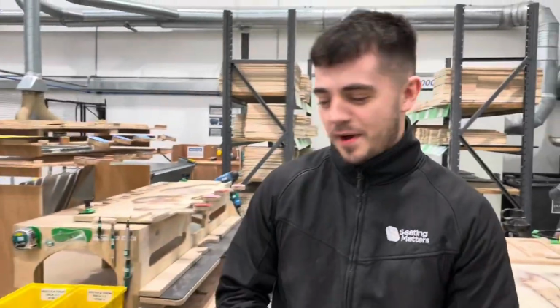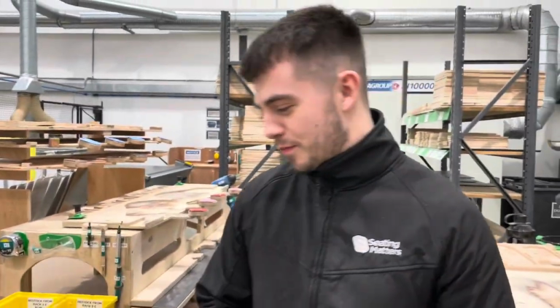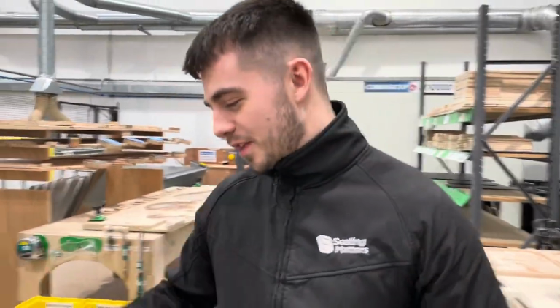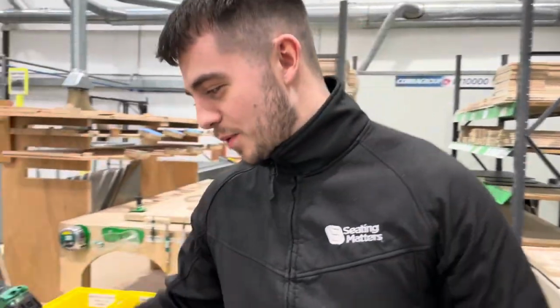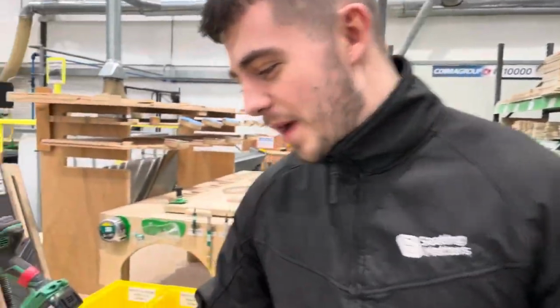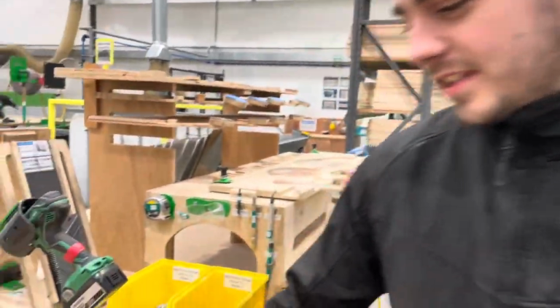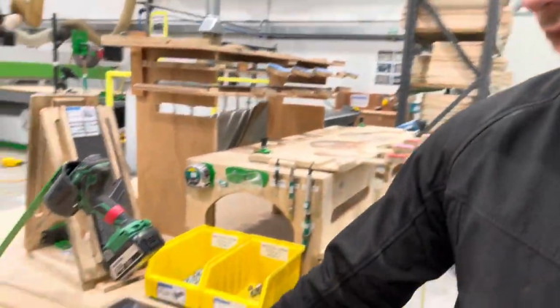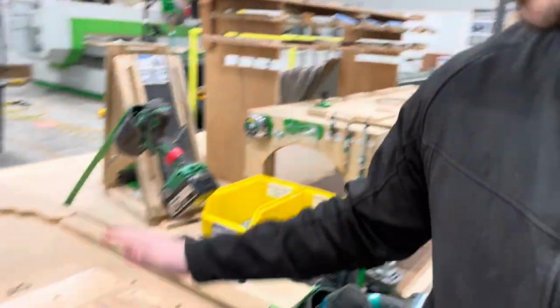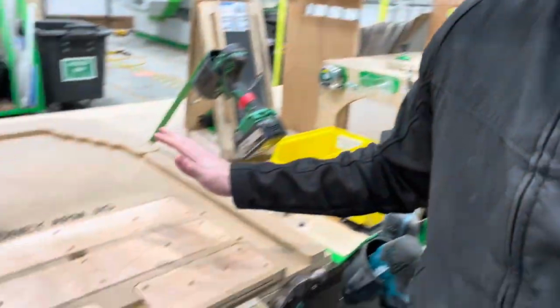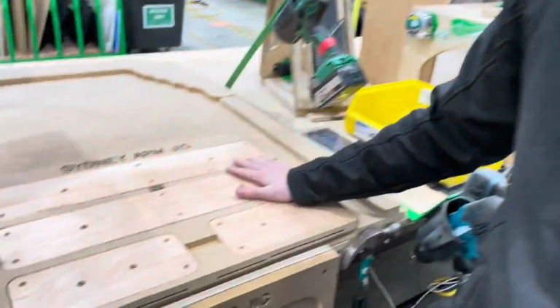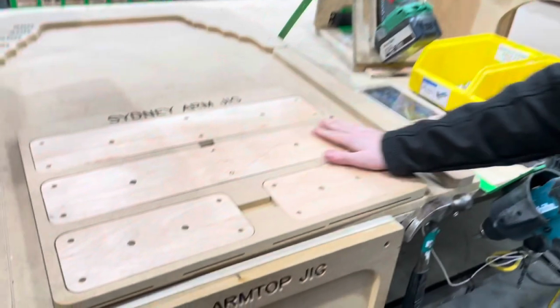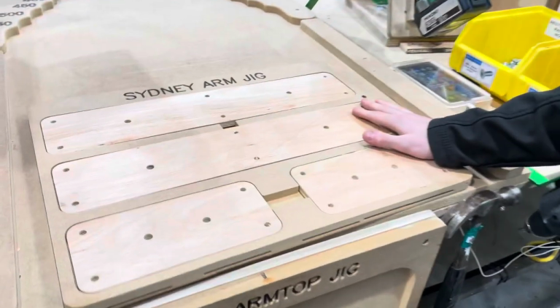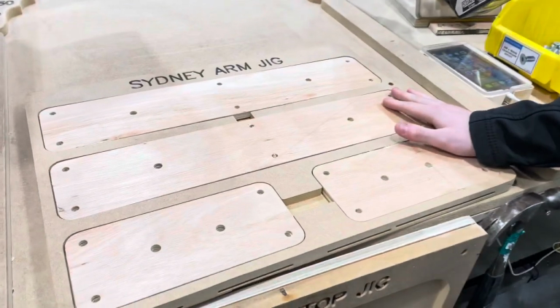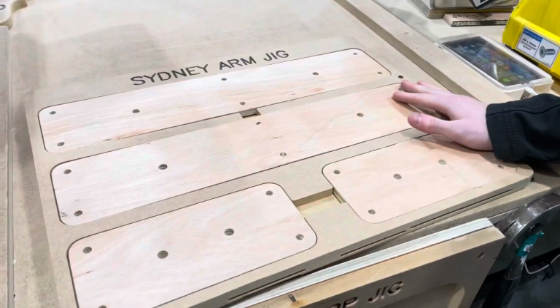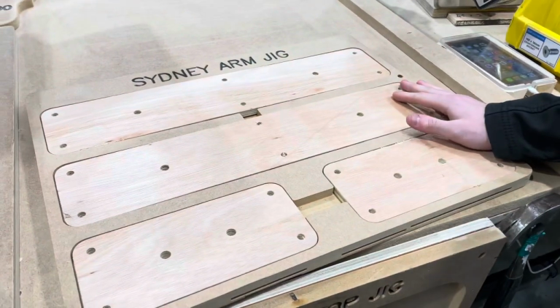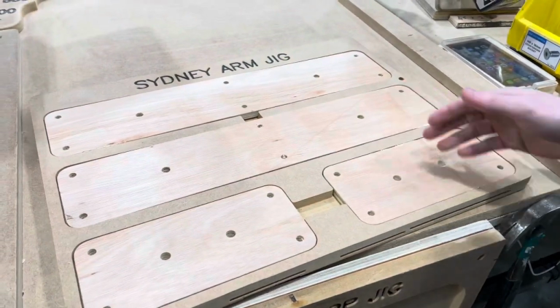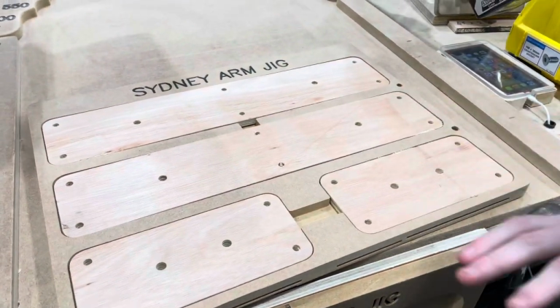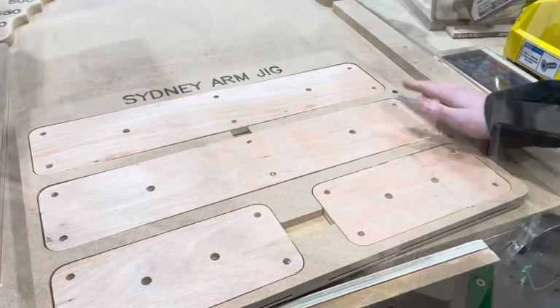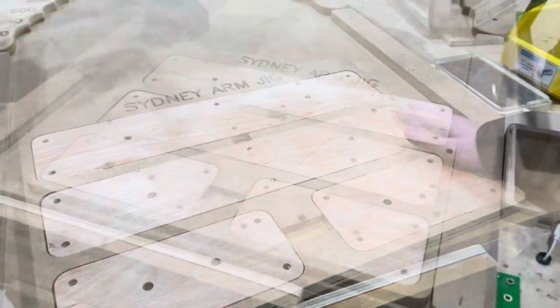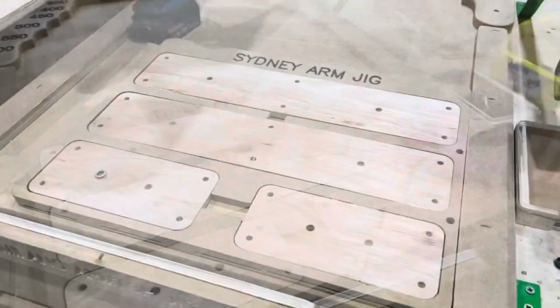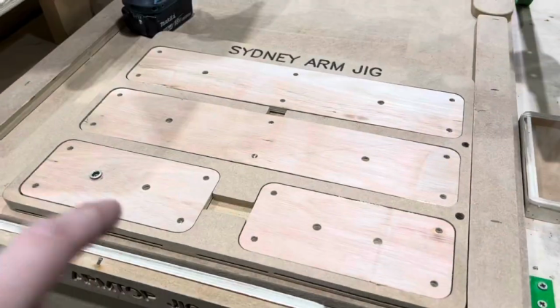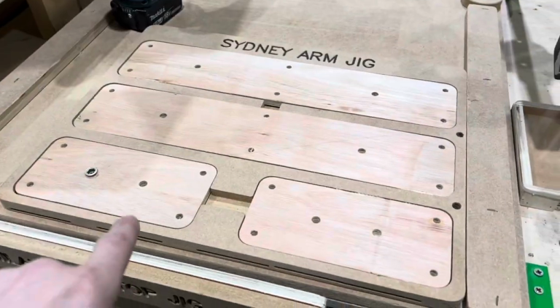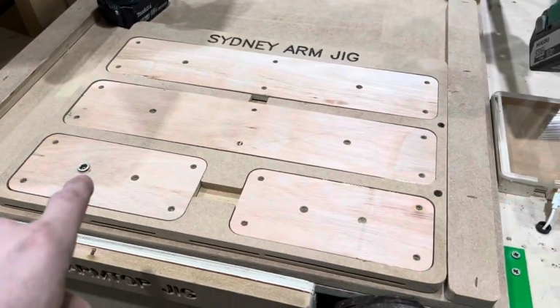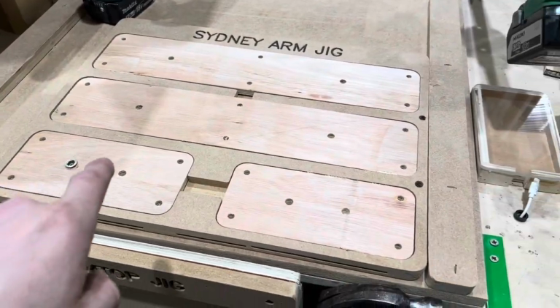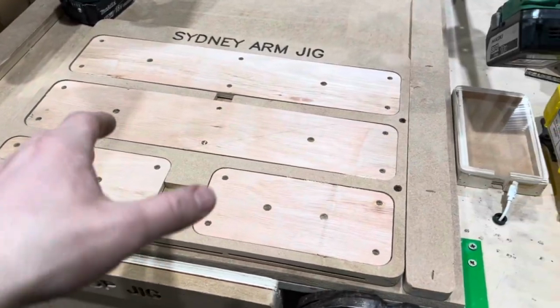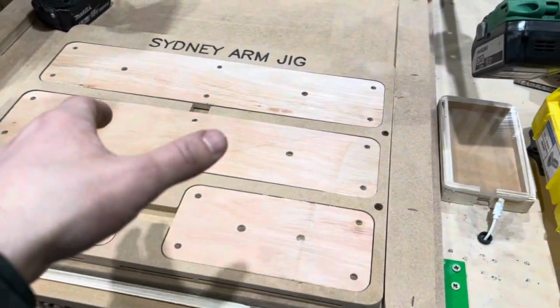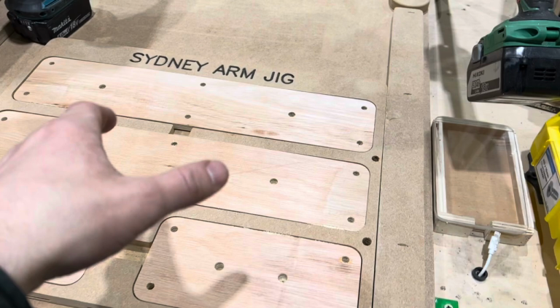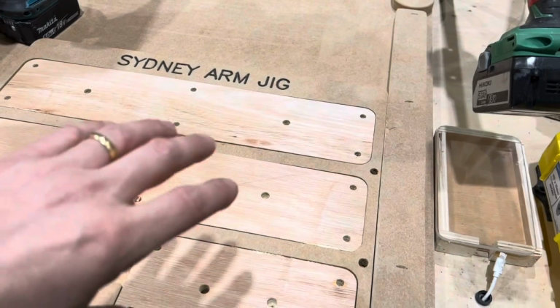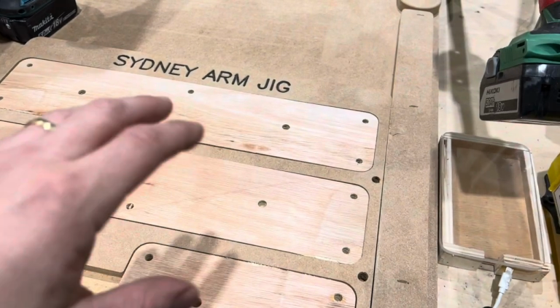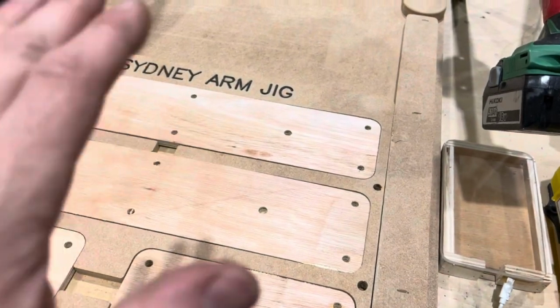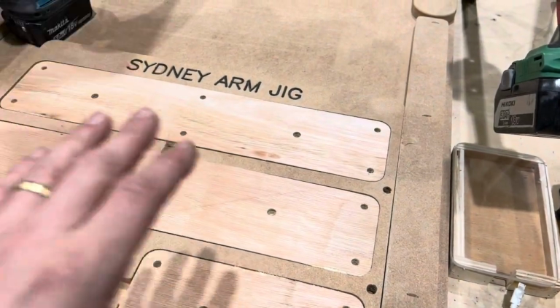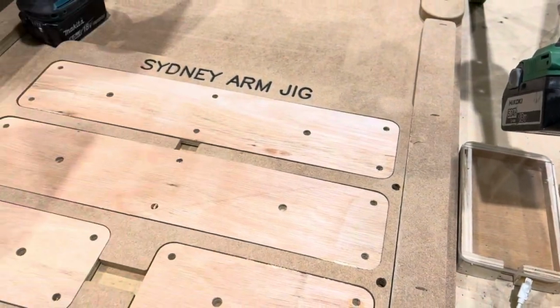Ben's favourite improvement is actually one of Paddy's. Paddy used the CNC to make himself a jig for the Sydney and removed all struggles. When the D-nut is inserted, the part used to move around, but now the jig holds it in place.